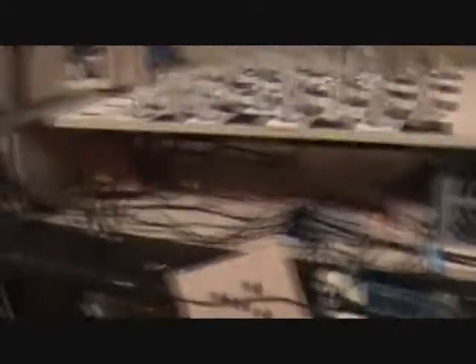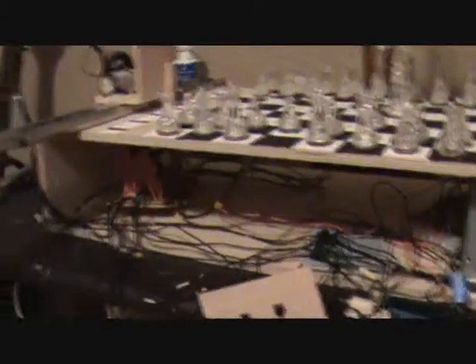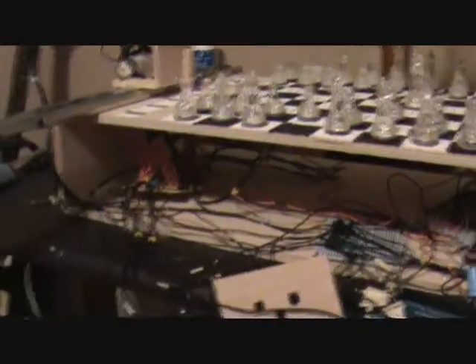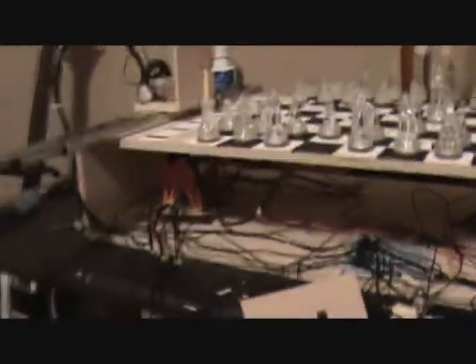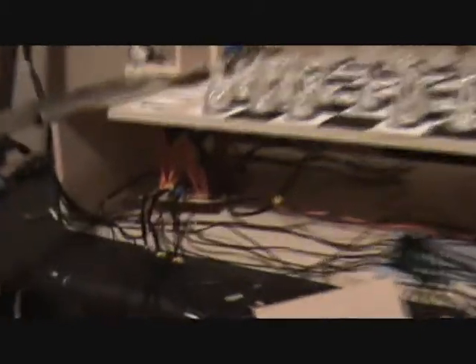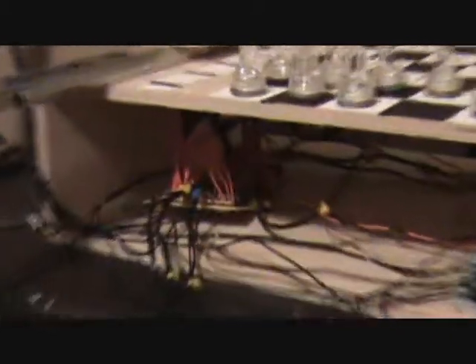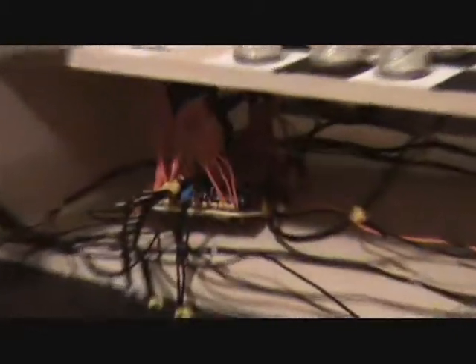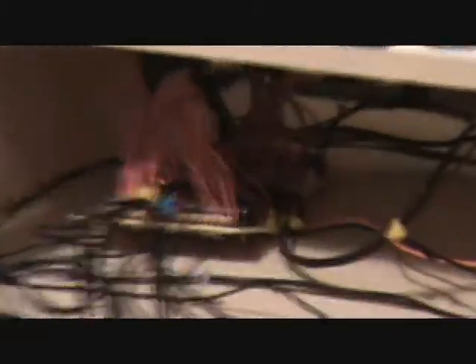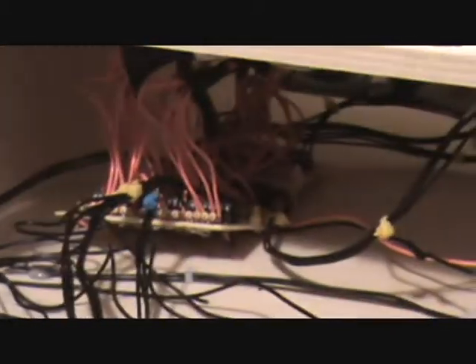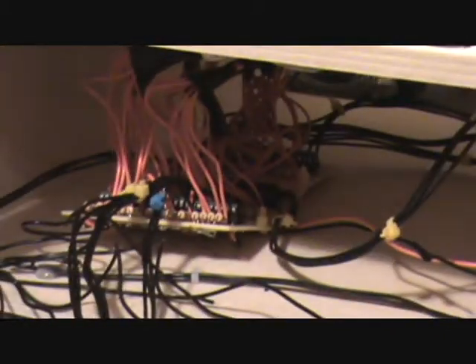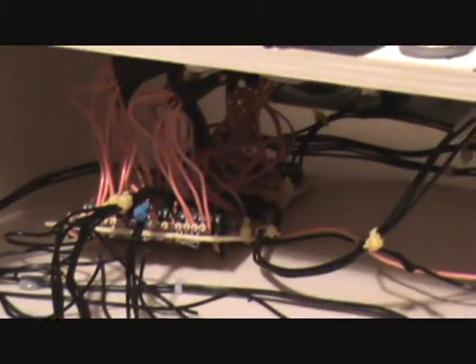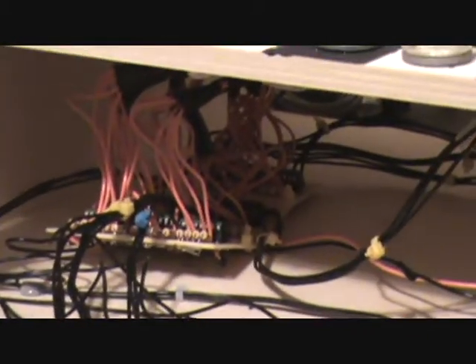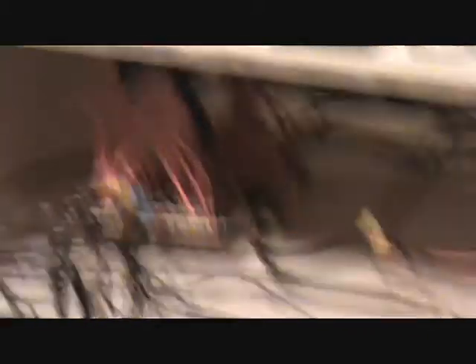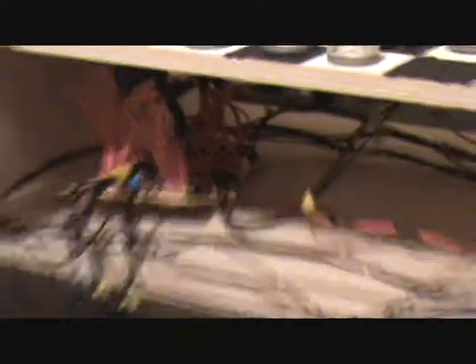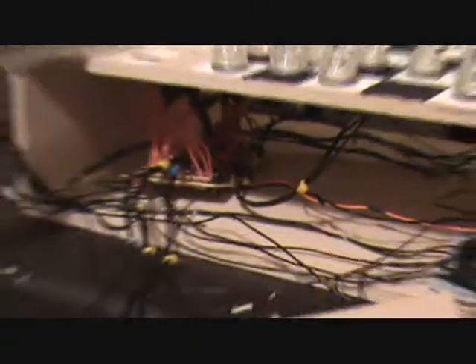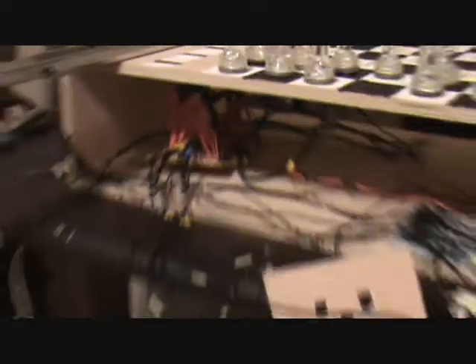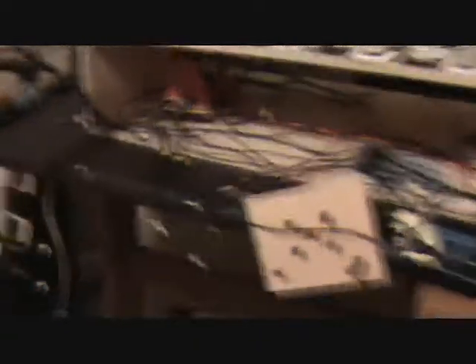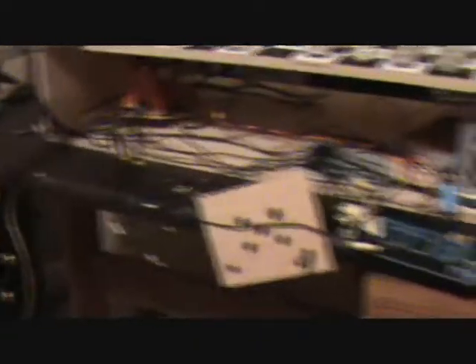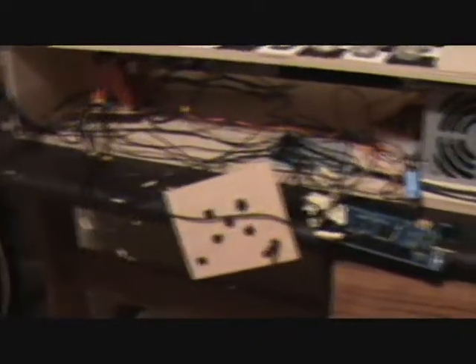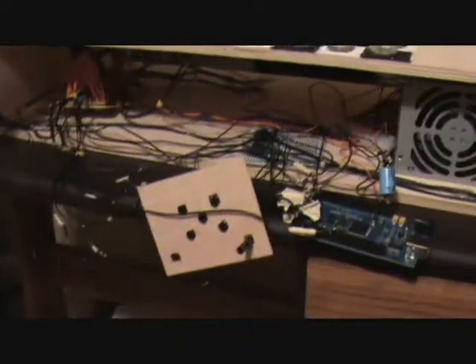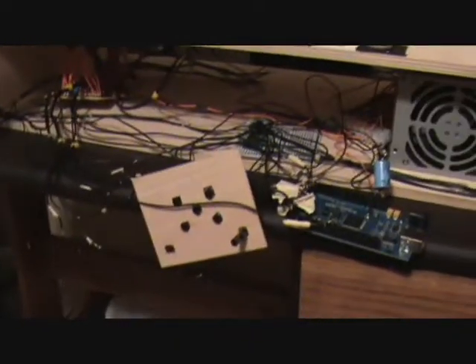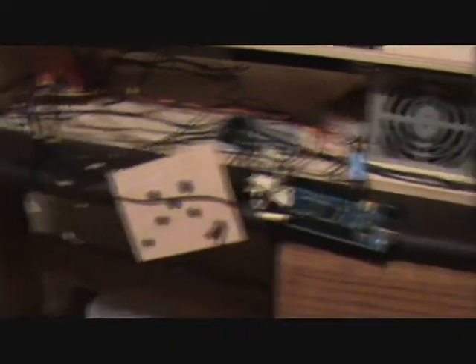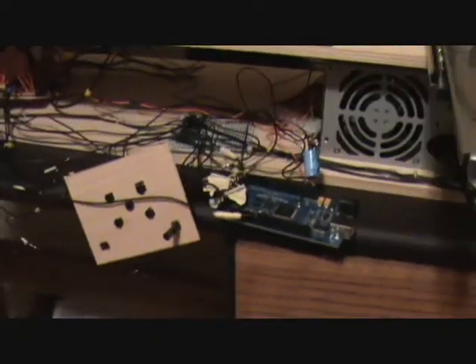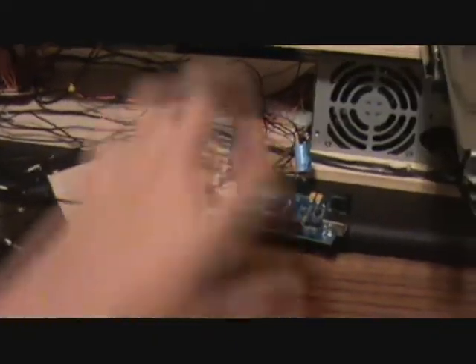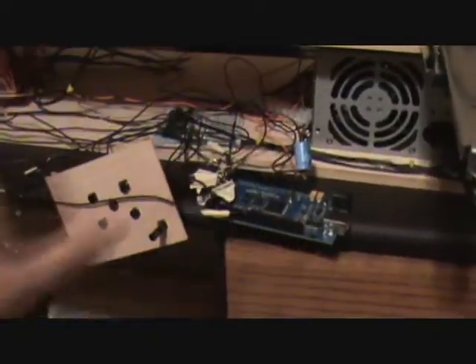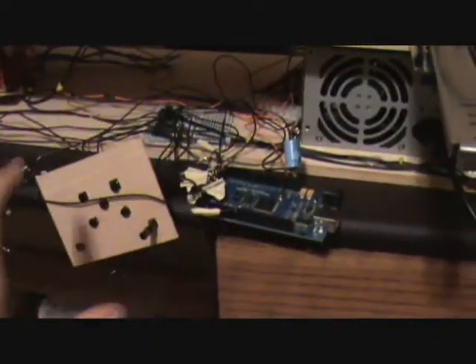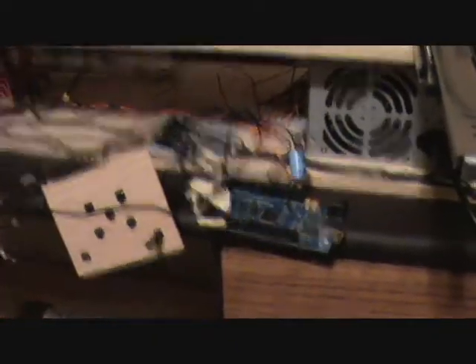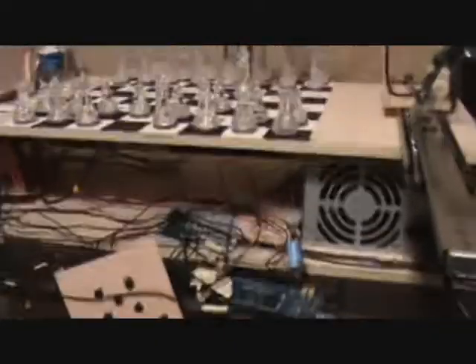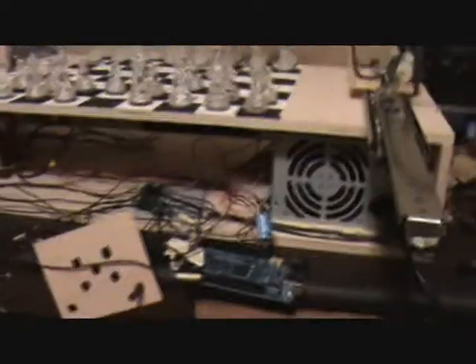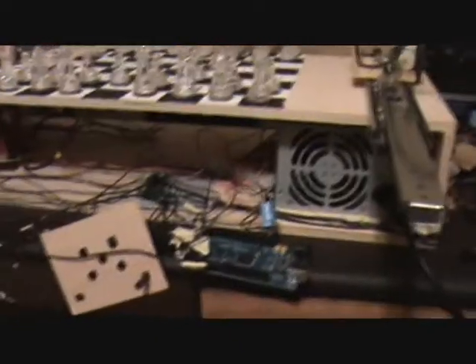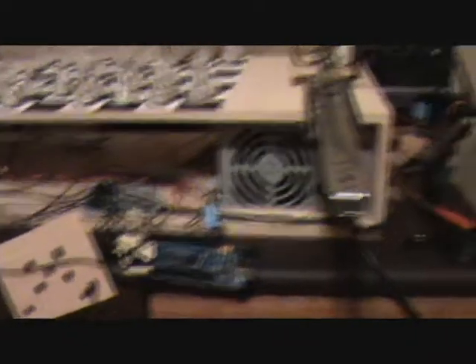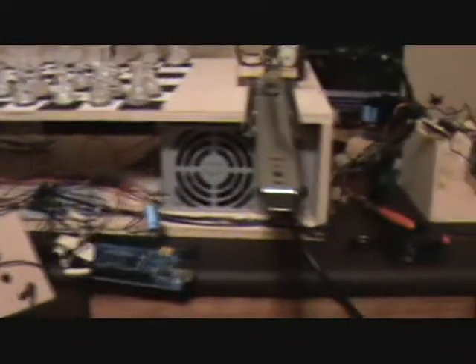Next is to get the shift registers working, to make all the jumbled wires better, of course.